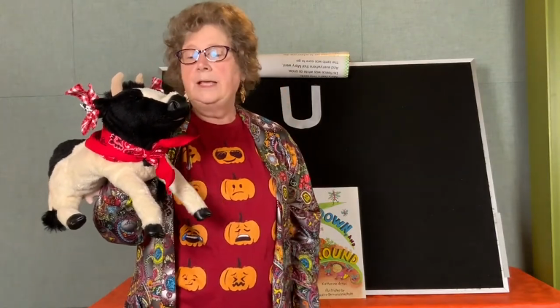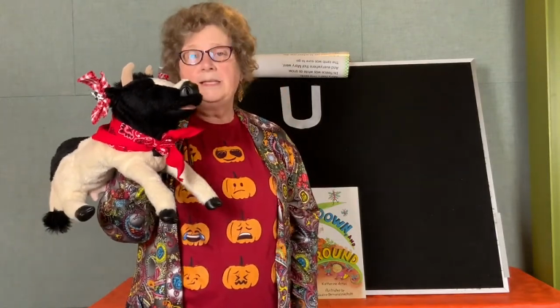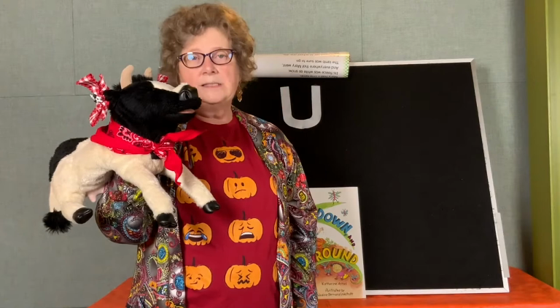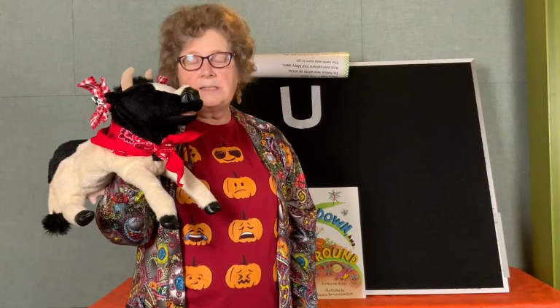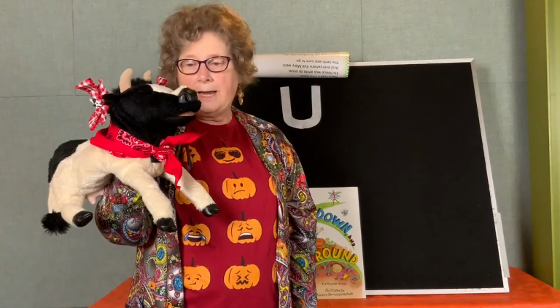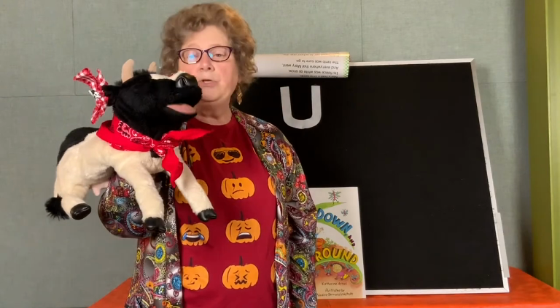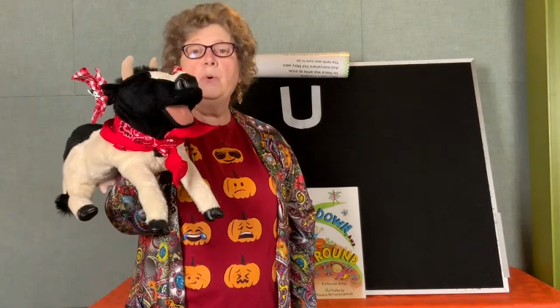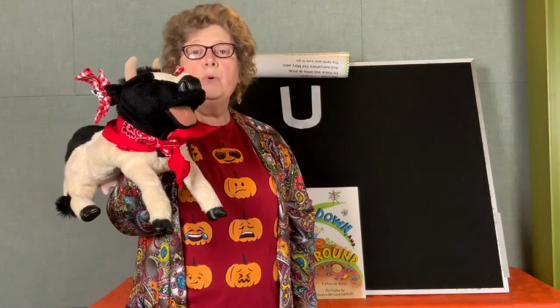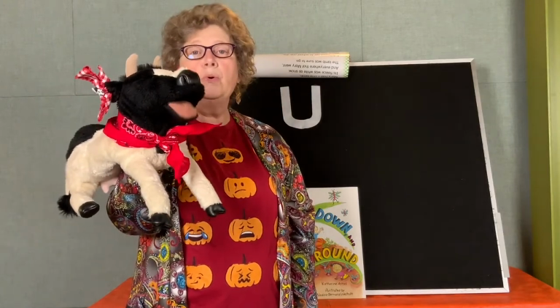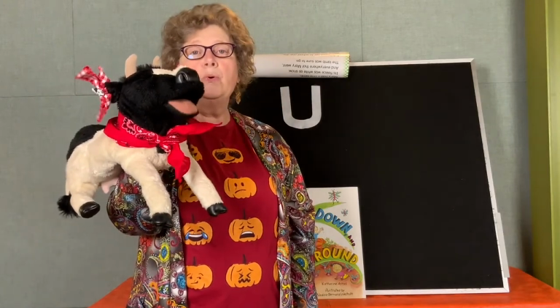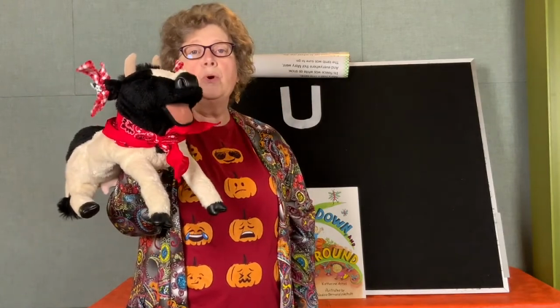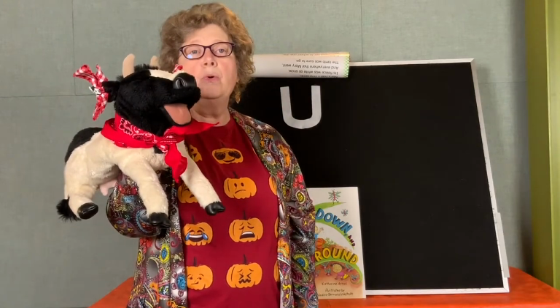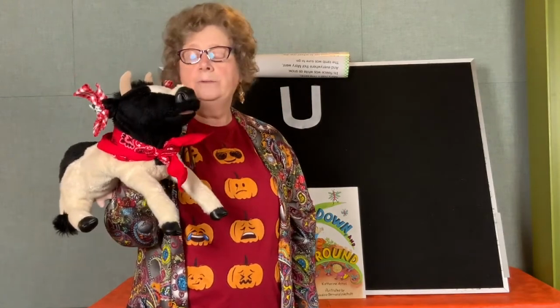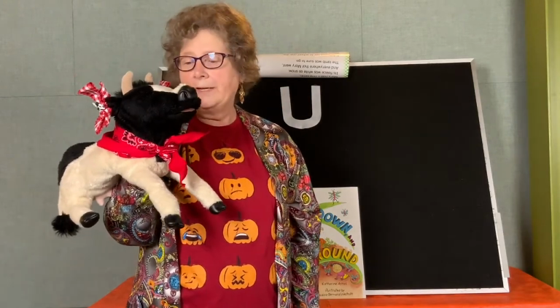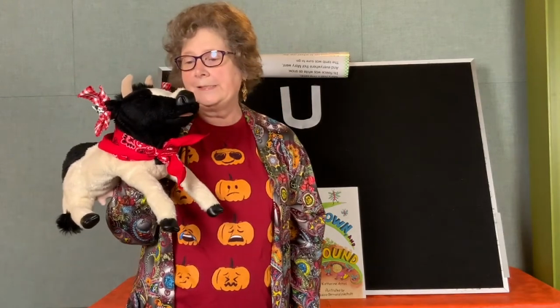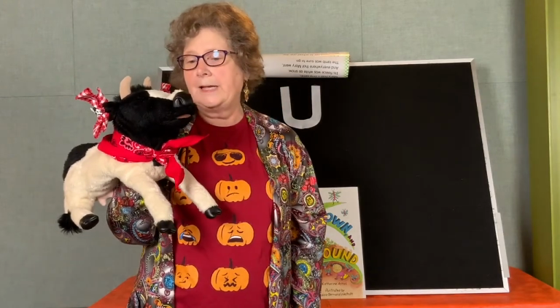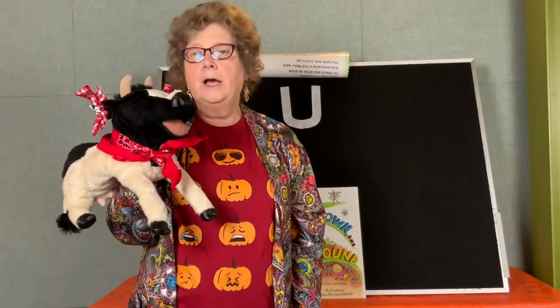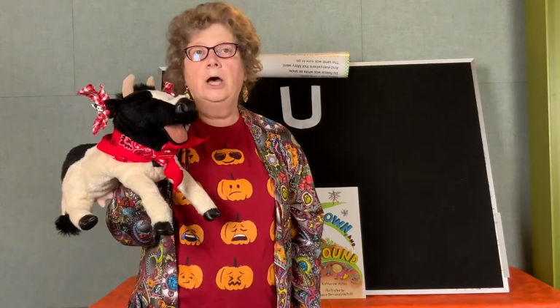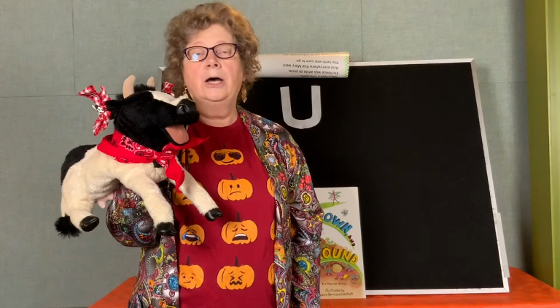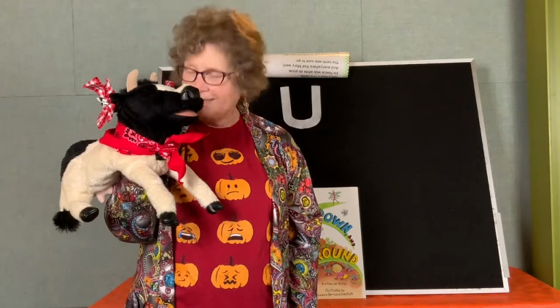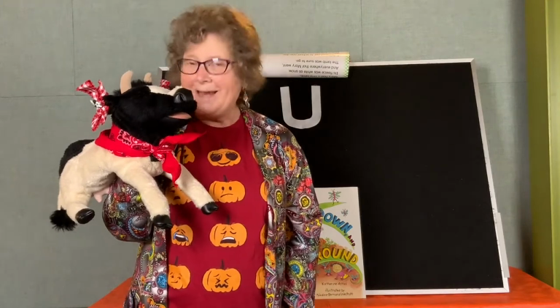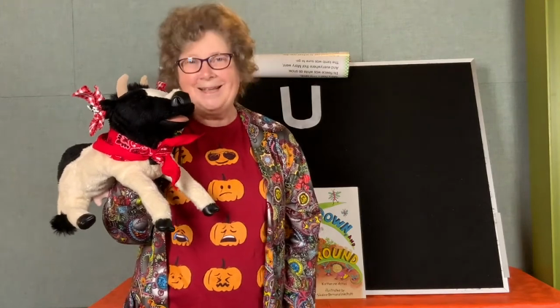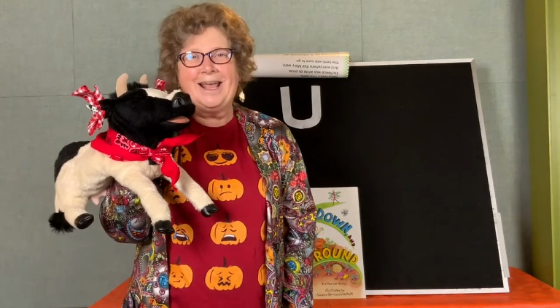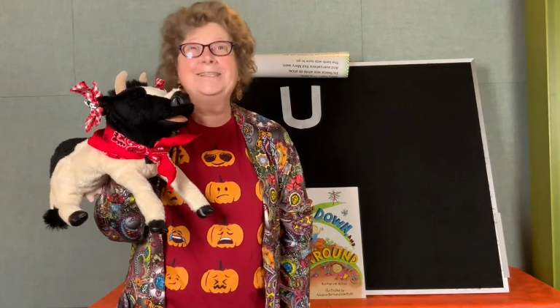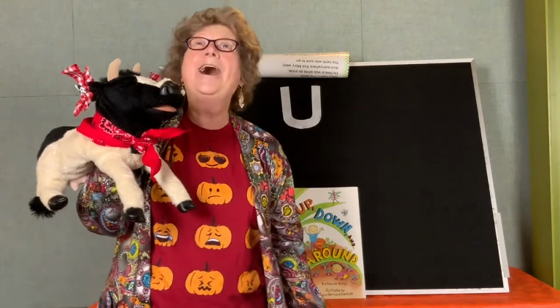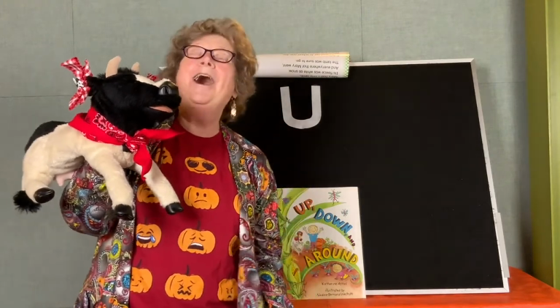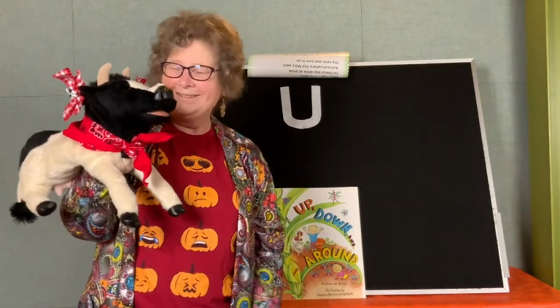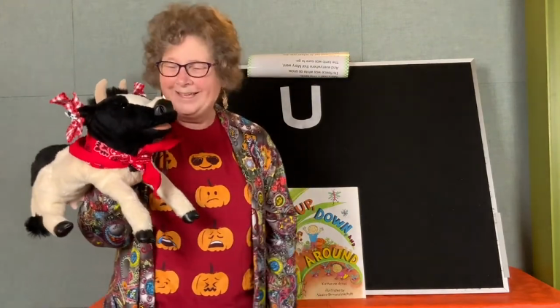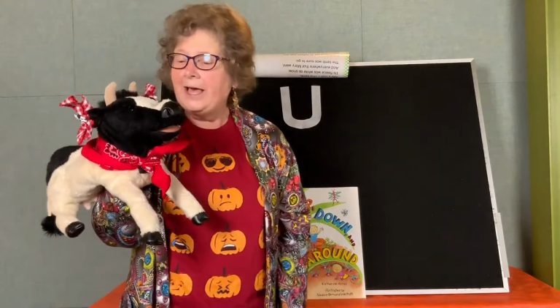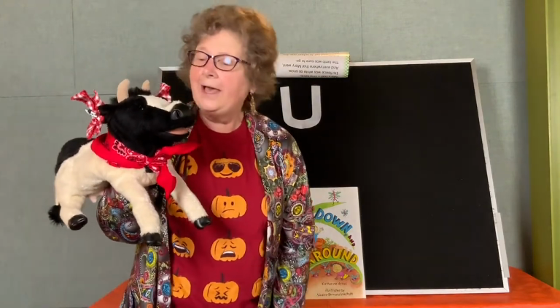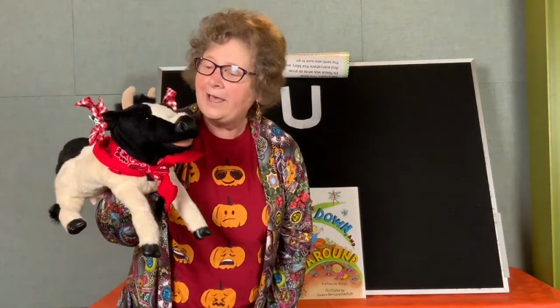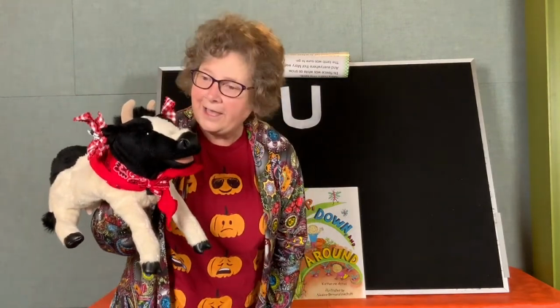And since U is a vowel, it has two sounds. It says its name: U, U, U, U, U. What else does it say? Uh. That's right, it says uh — uh, uh, uh.